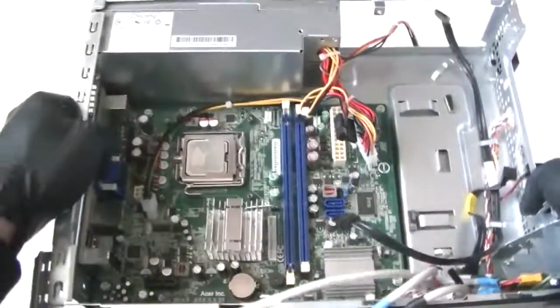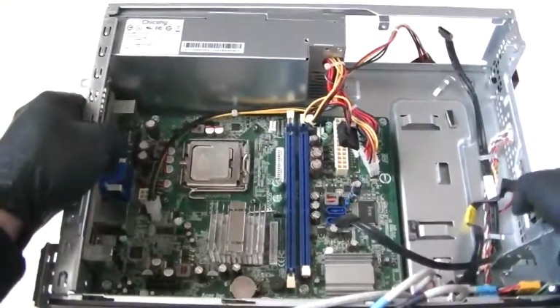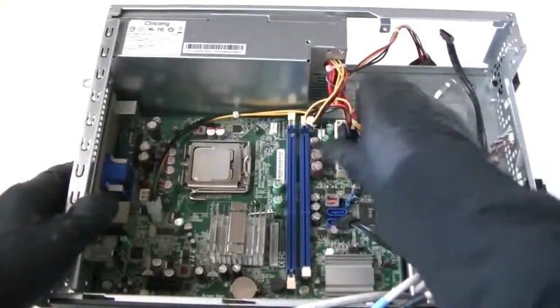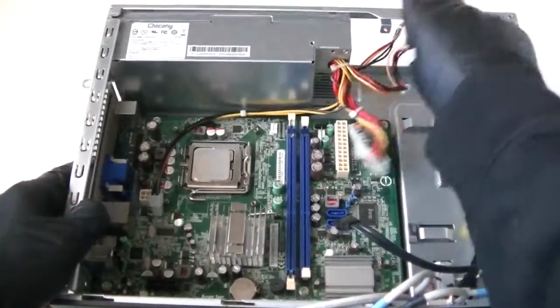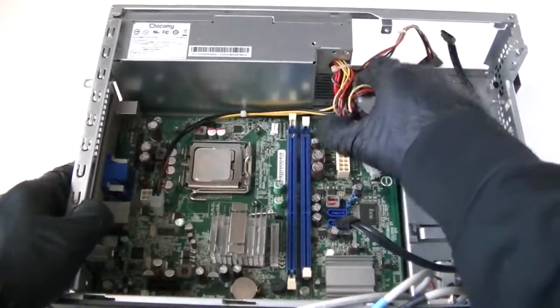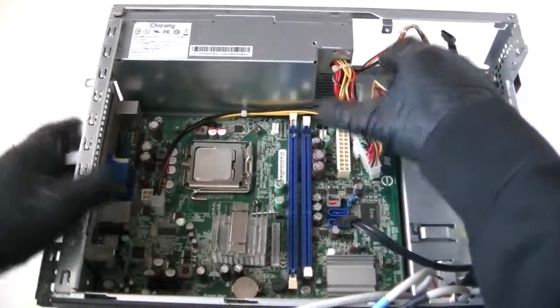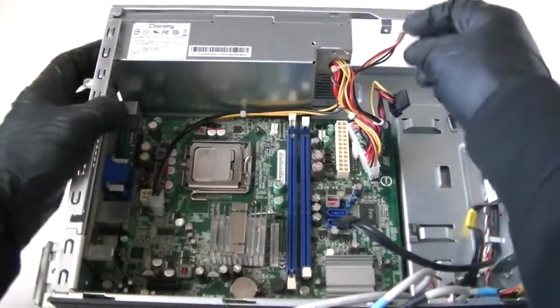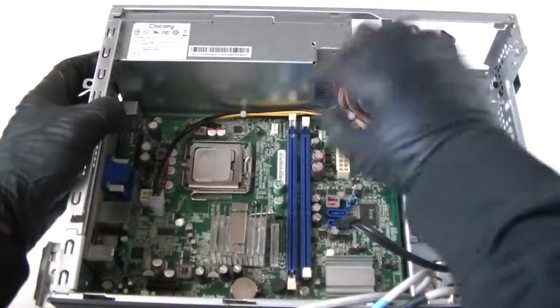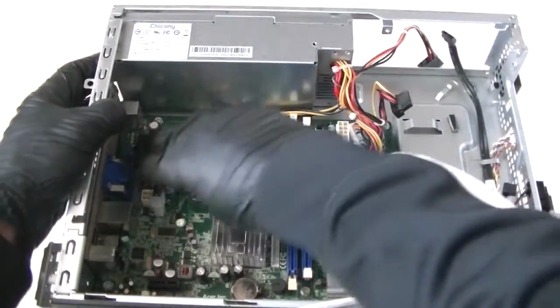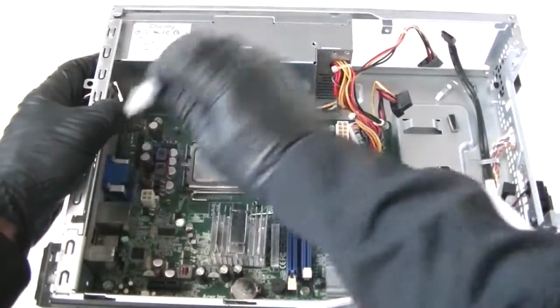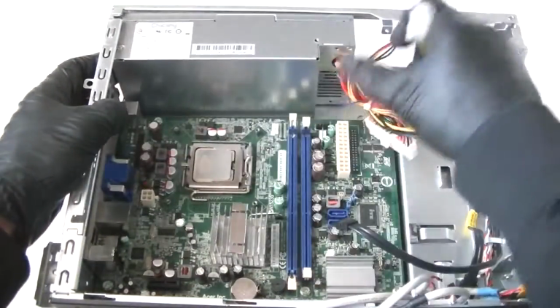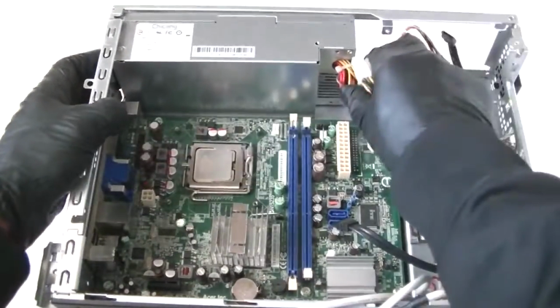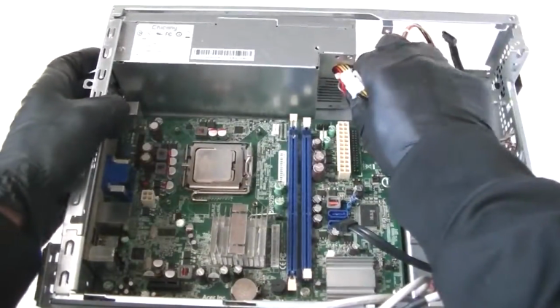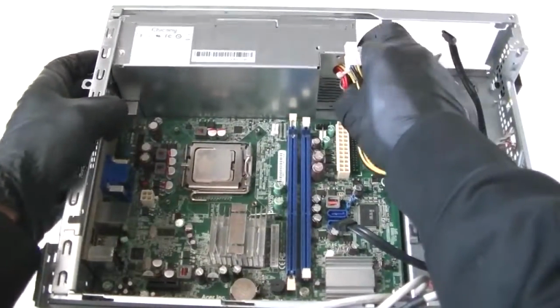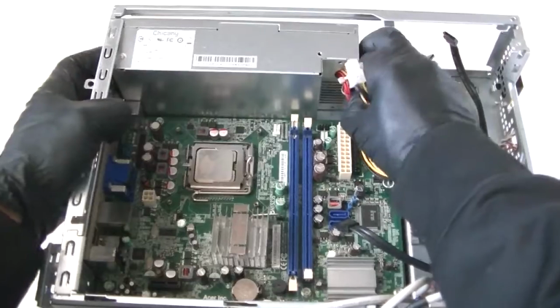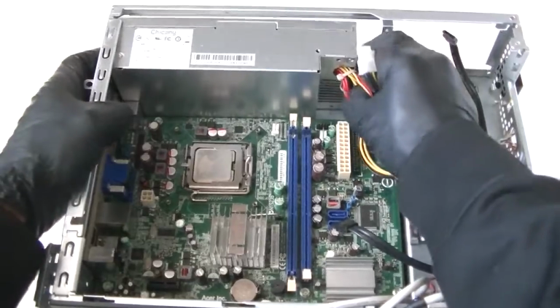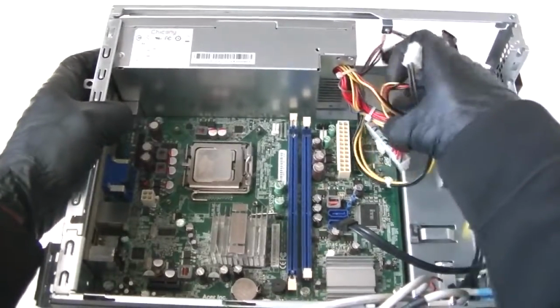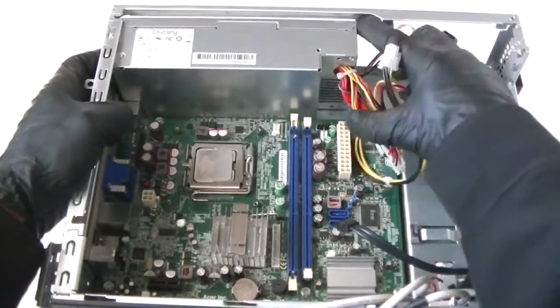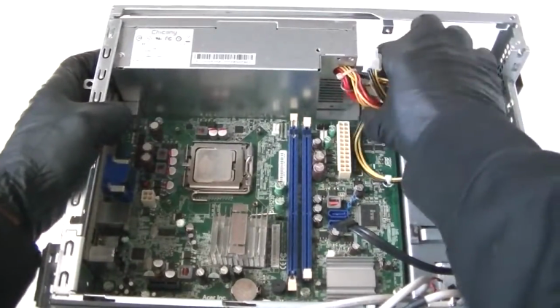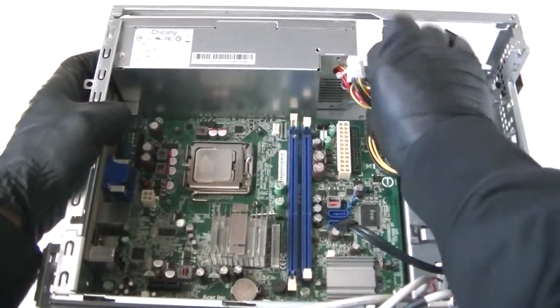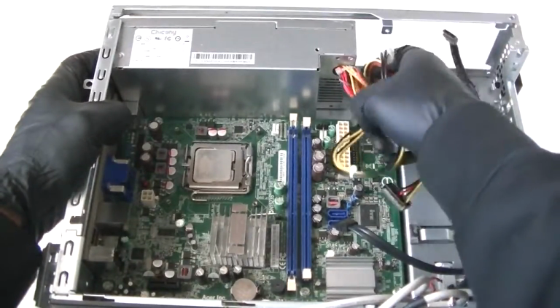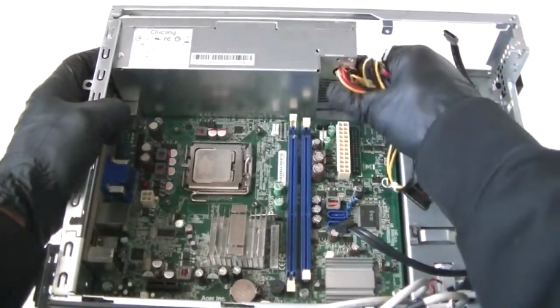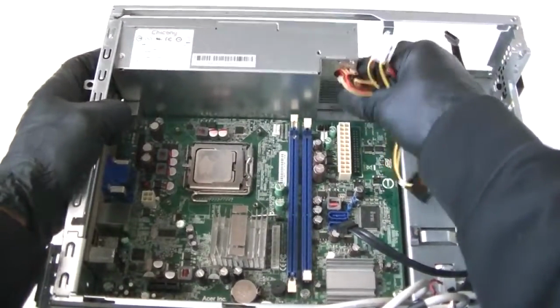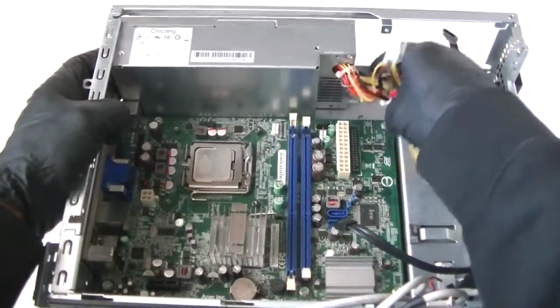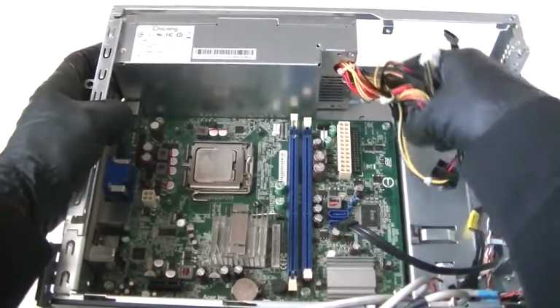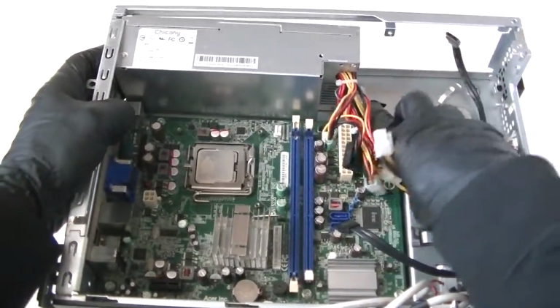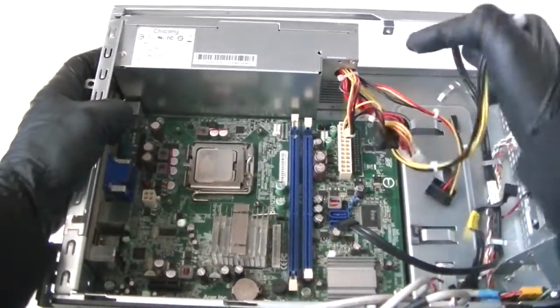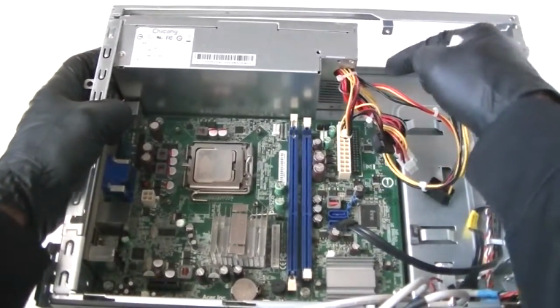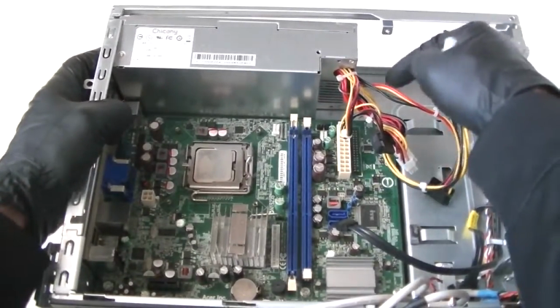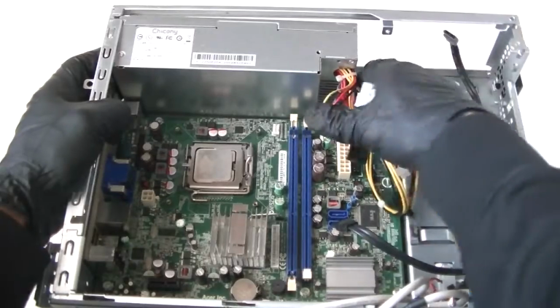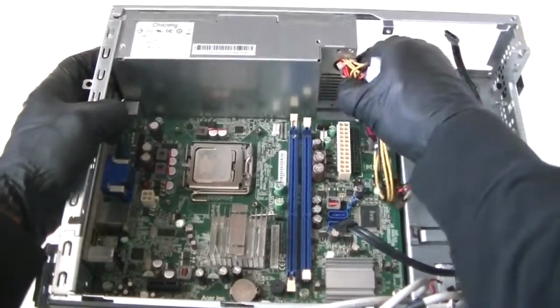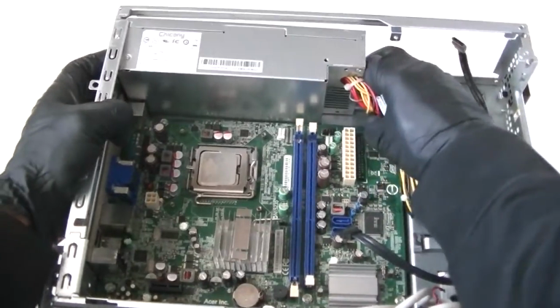Now we're going to remove the power supply. There's going to be another screw right here in the bottom — get that disconnected.